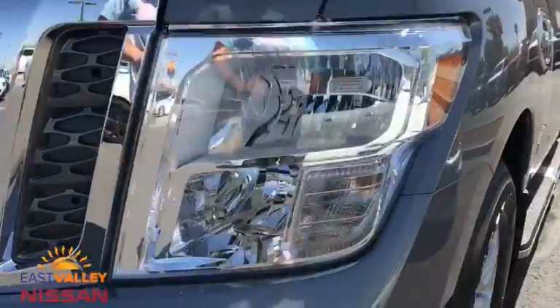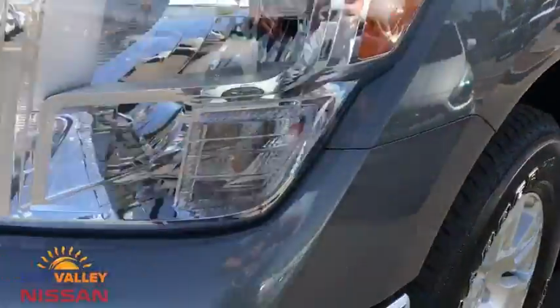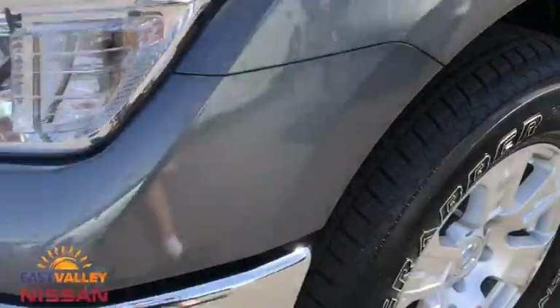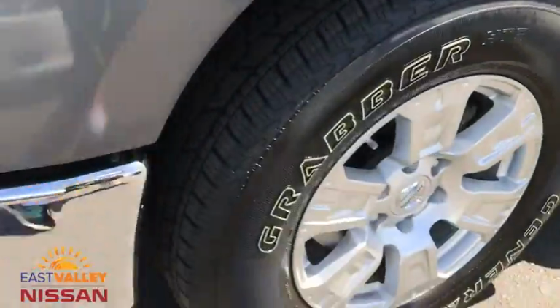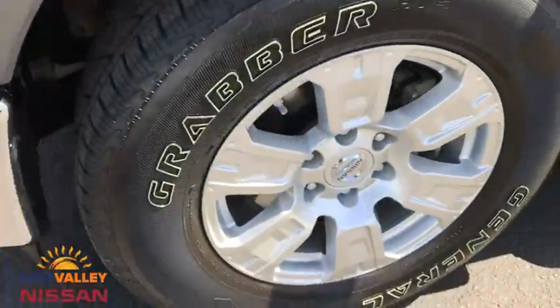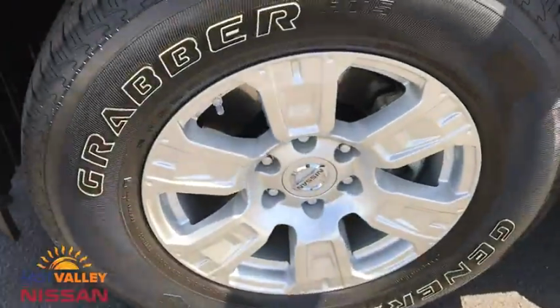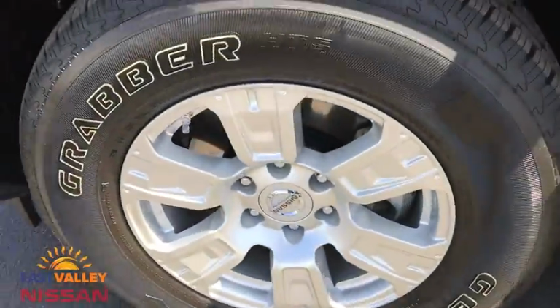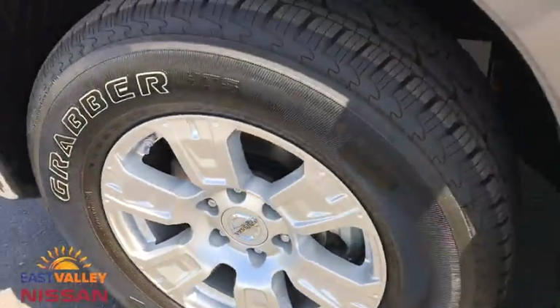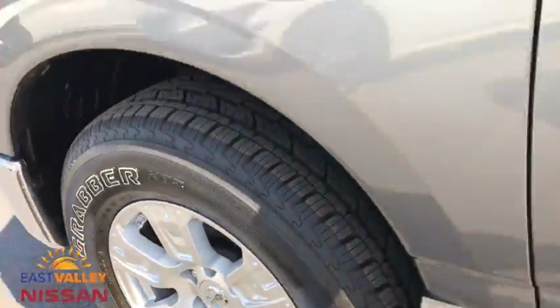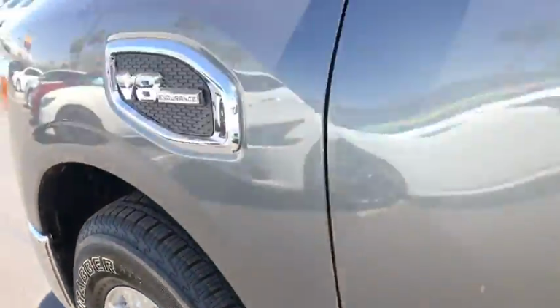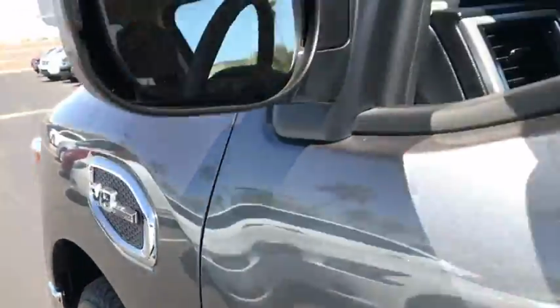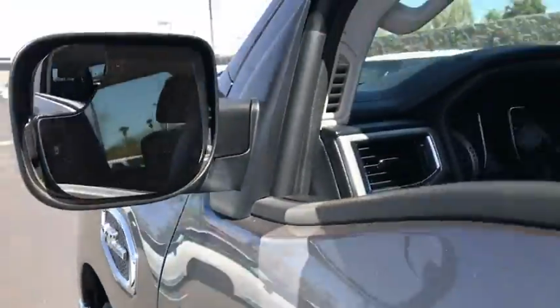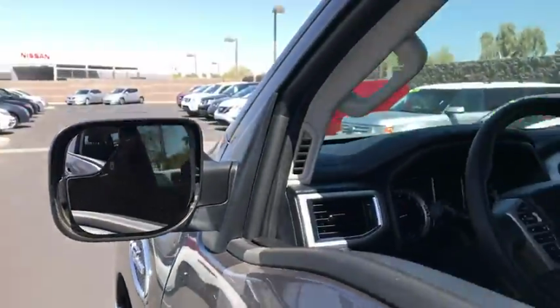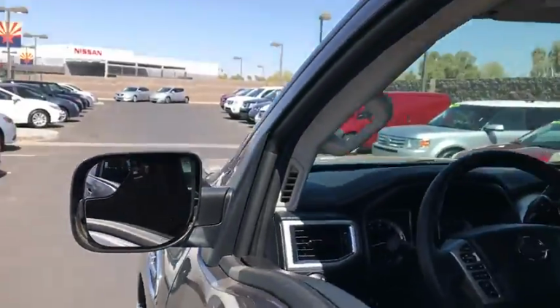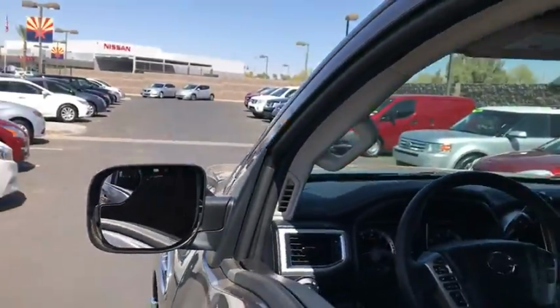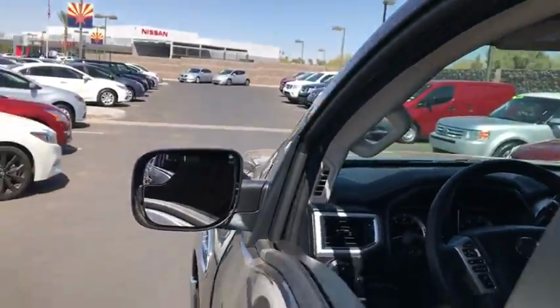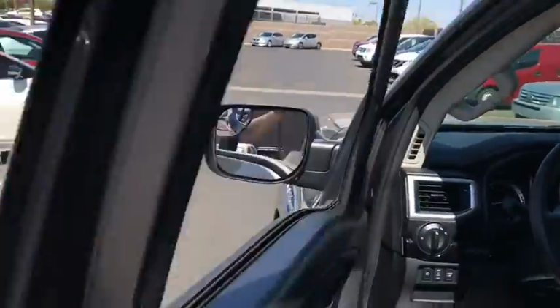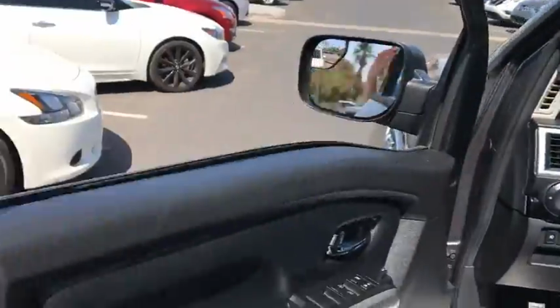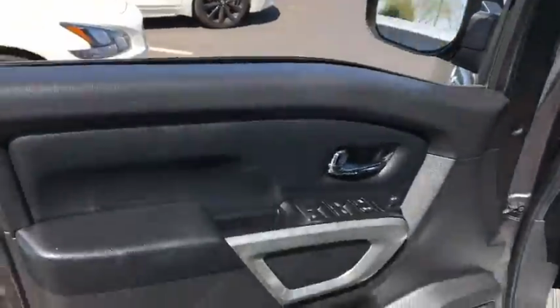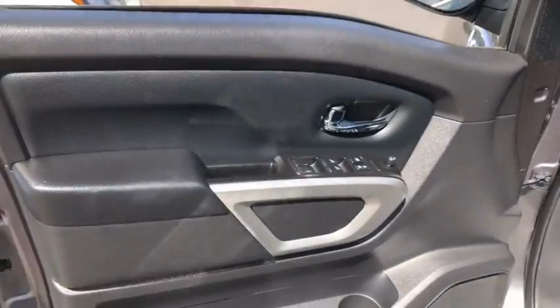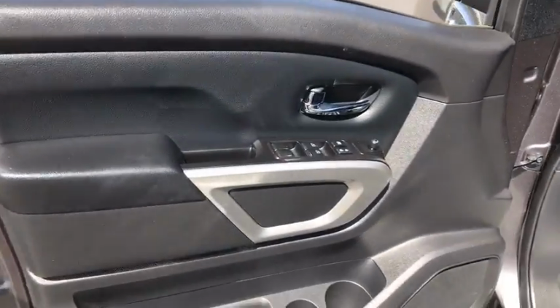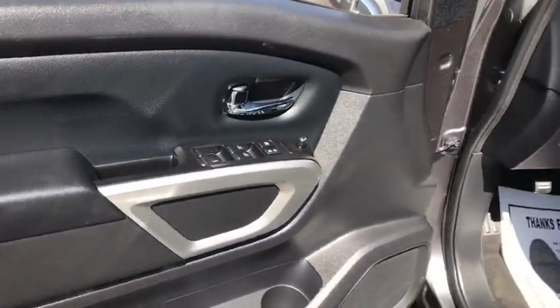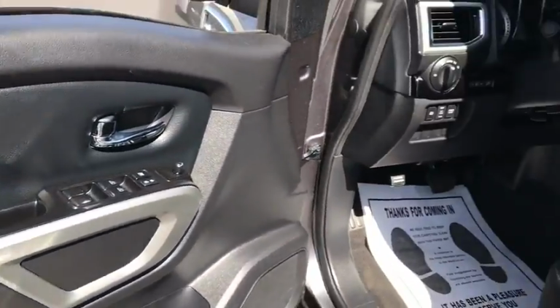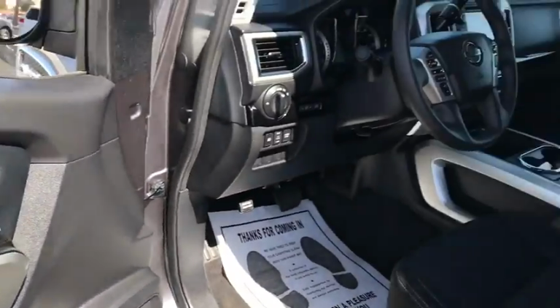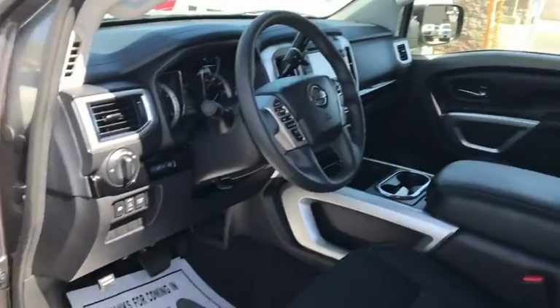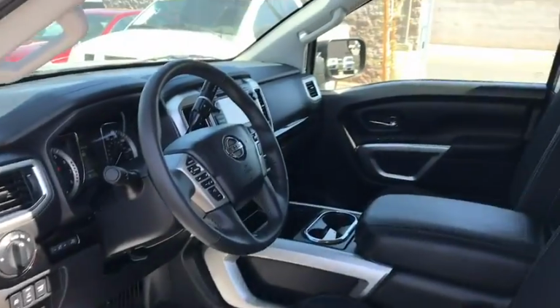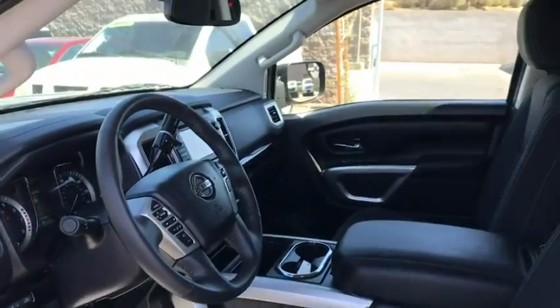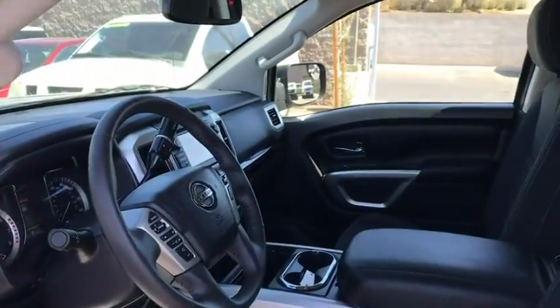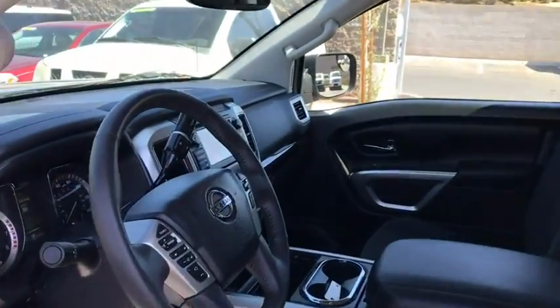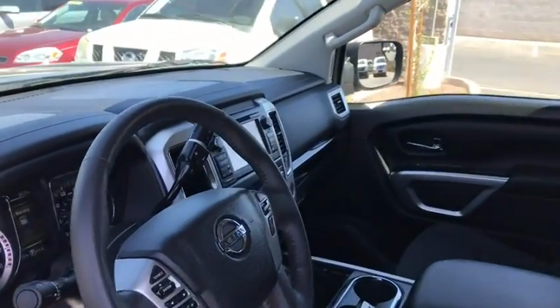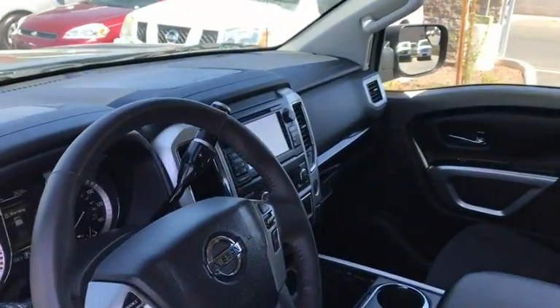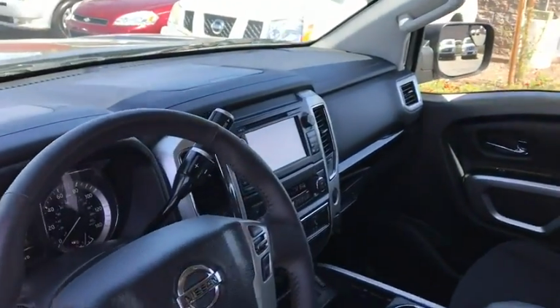Adjustable steering wheel, keyless start, four-wheel disc brakes, aluminum wheels, cruise control, AM-FM stereo radio, rear defrost, trip computer.